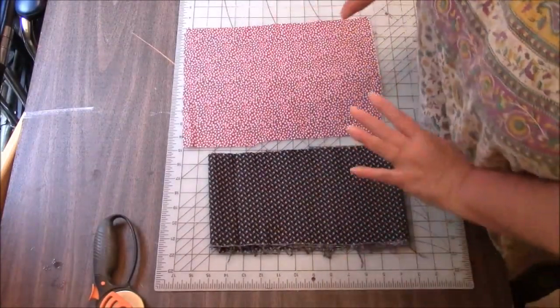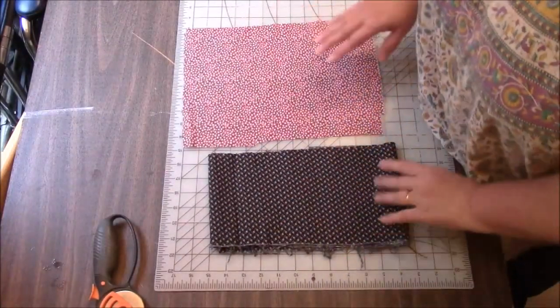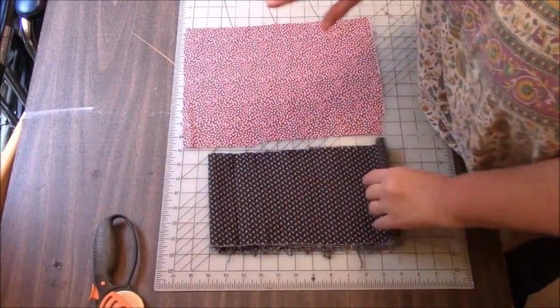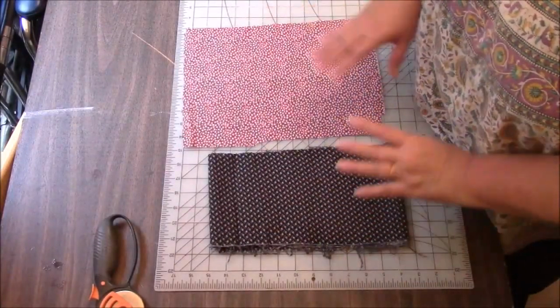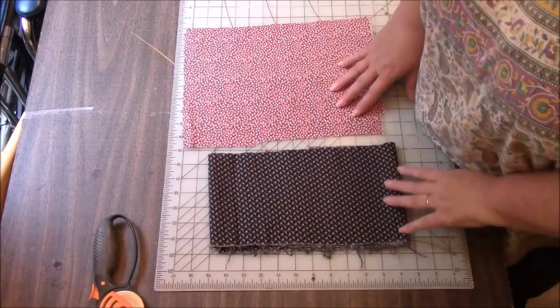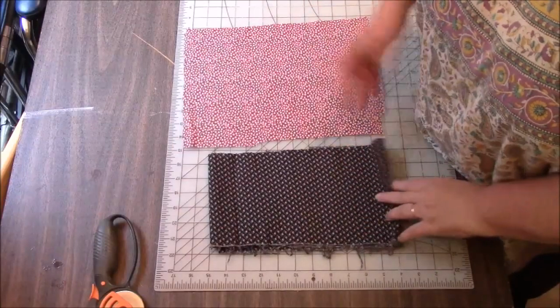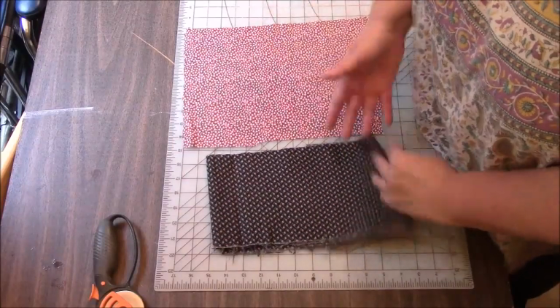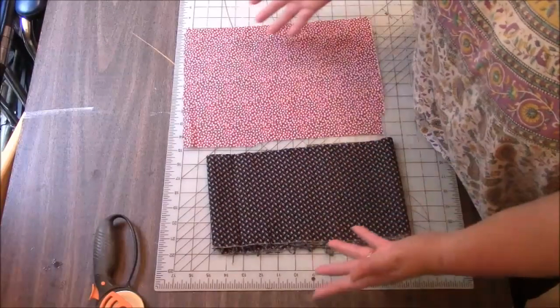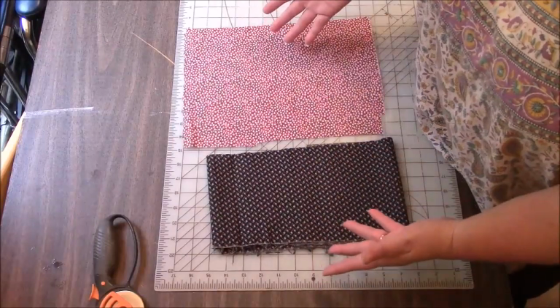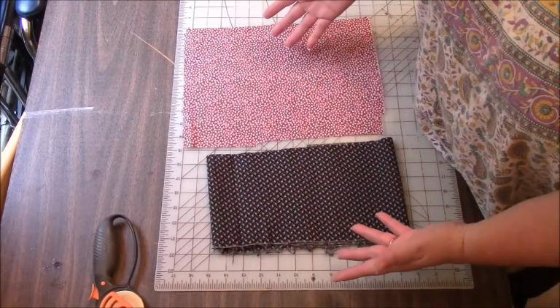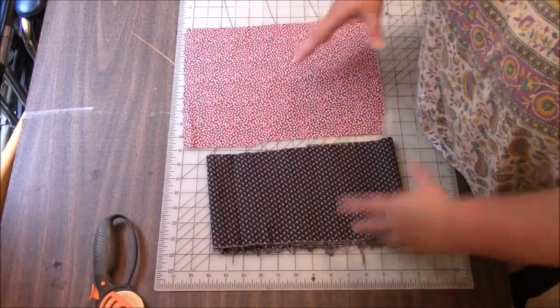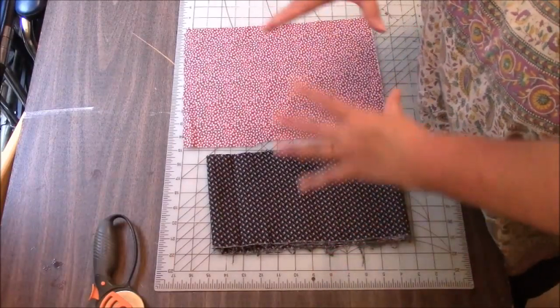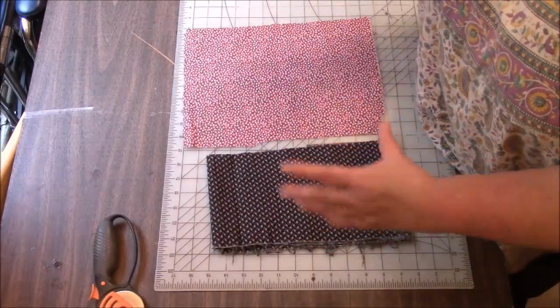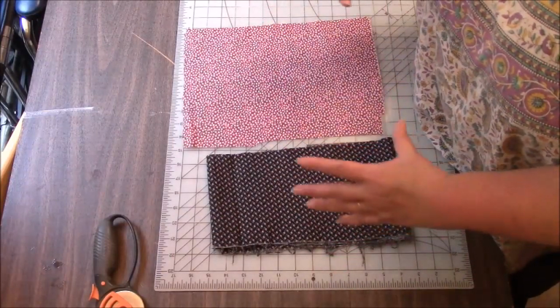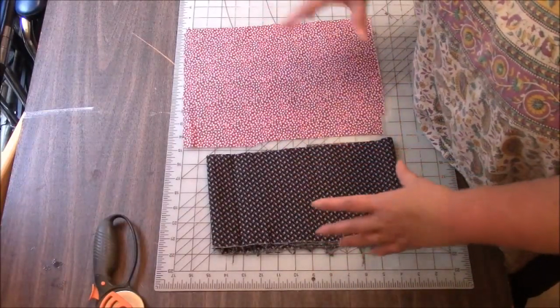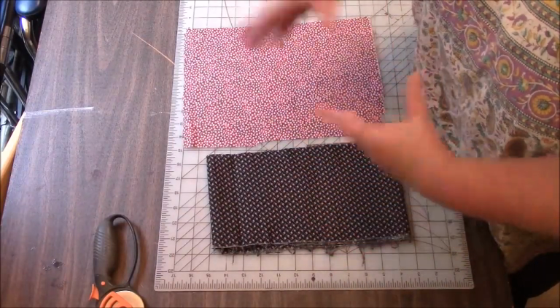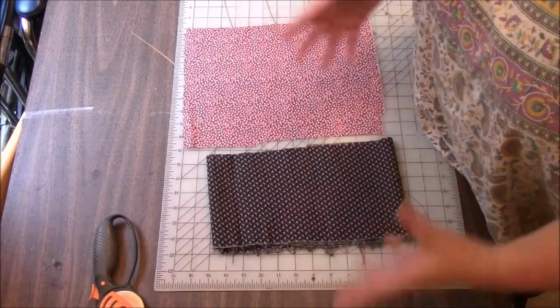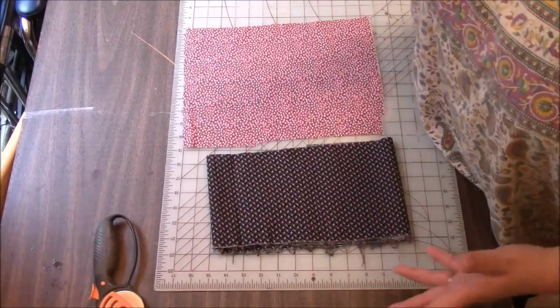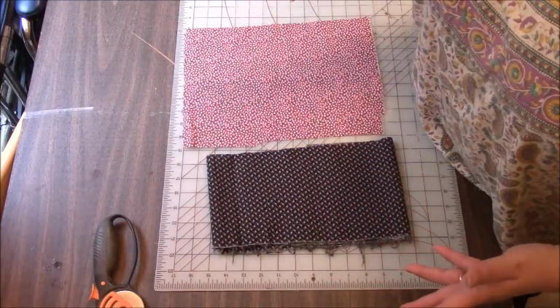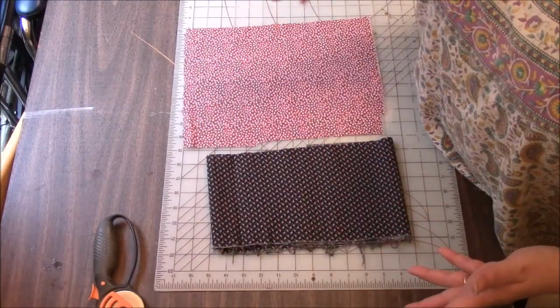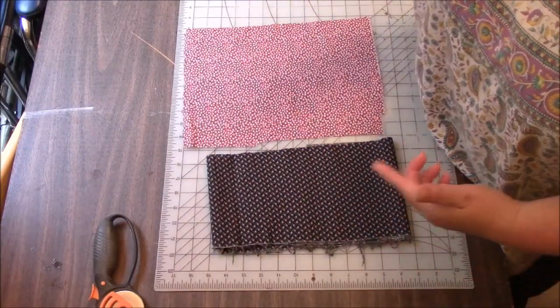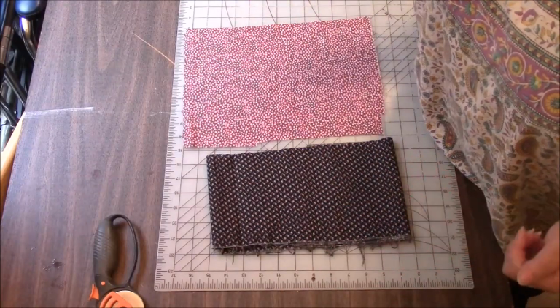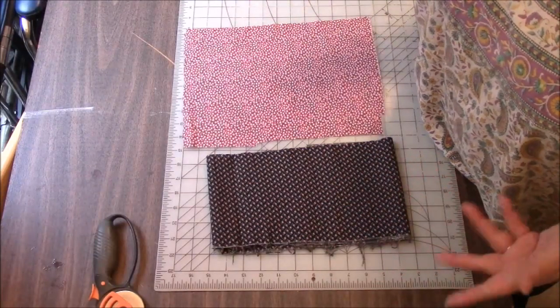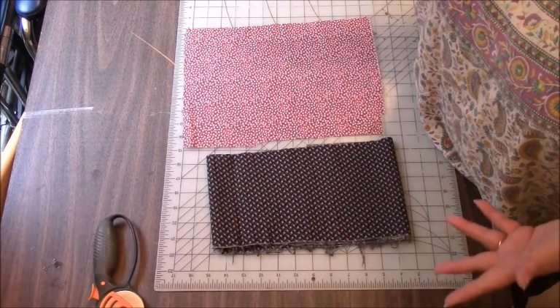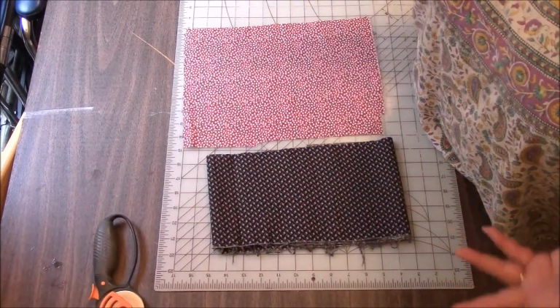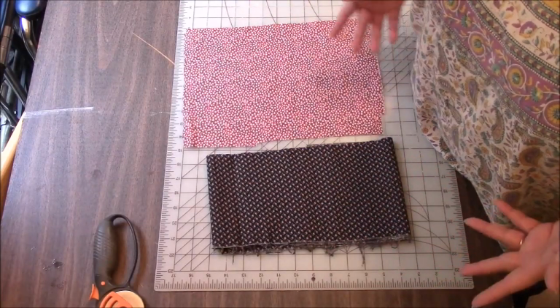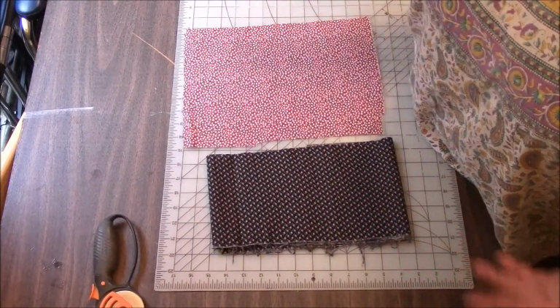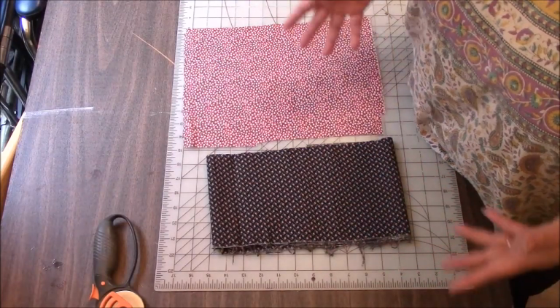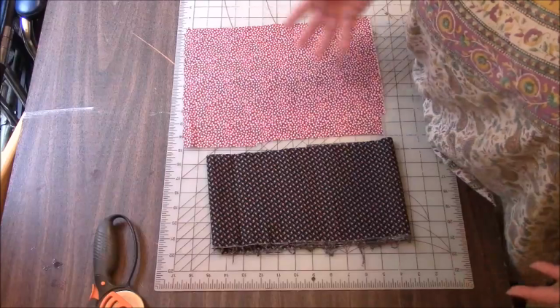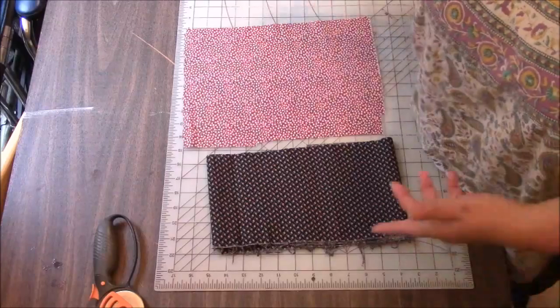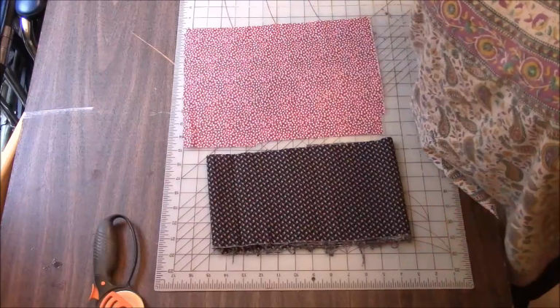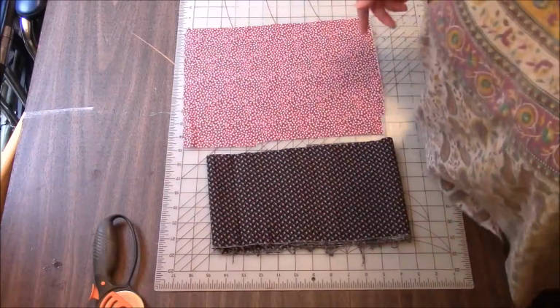So for the four-patch, you just need two colors of fabric. You're going to cut four squares, whatever size you choose. I'm going to cut mine probably like six or seven inches each. Let me cut — I'll be right back.